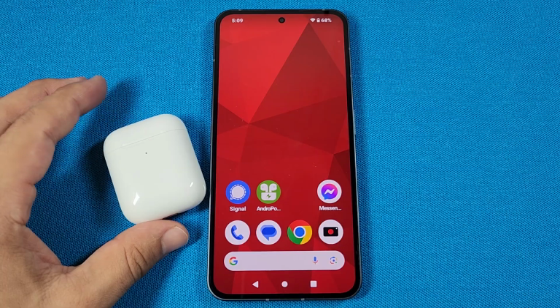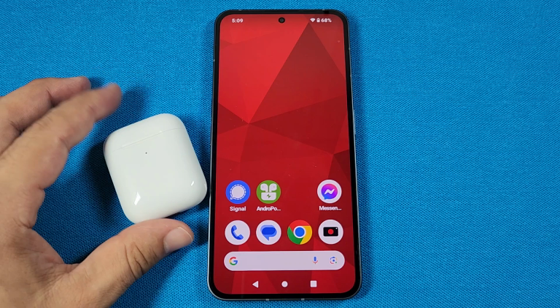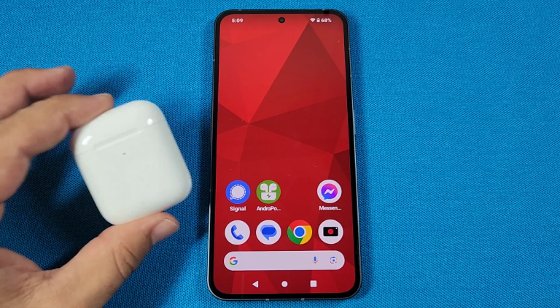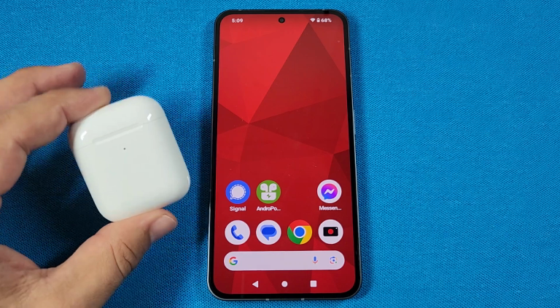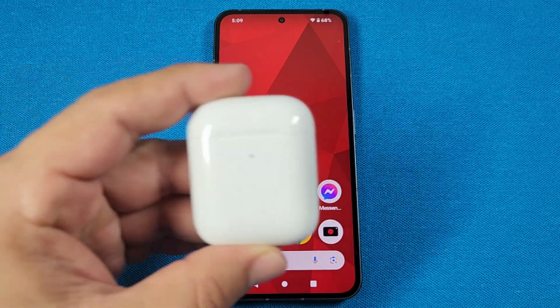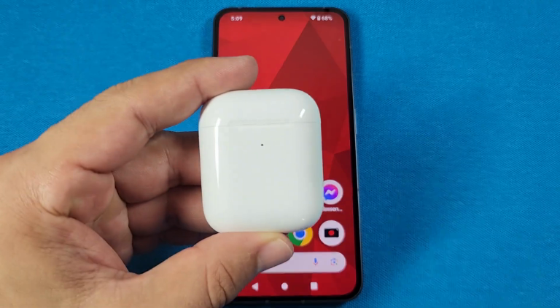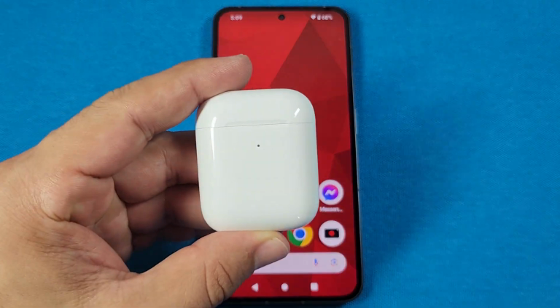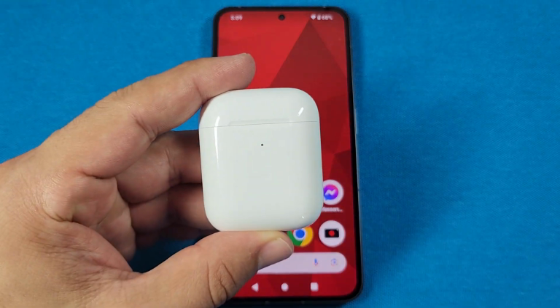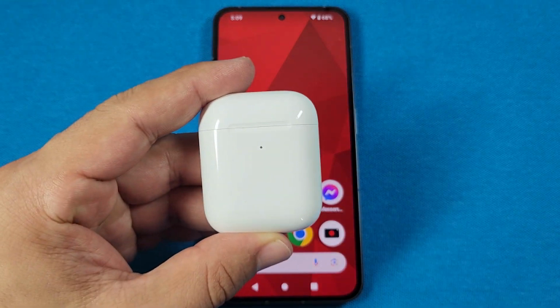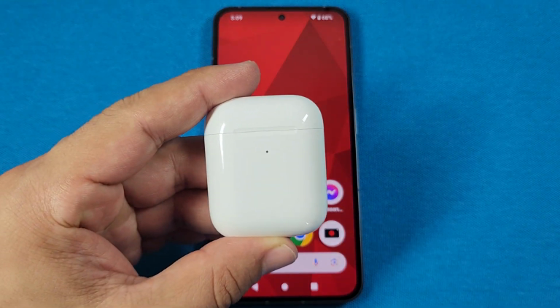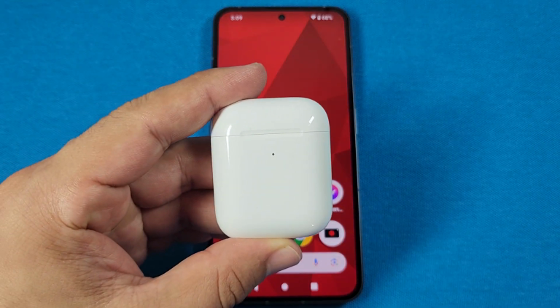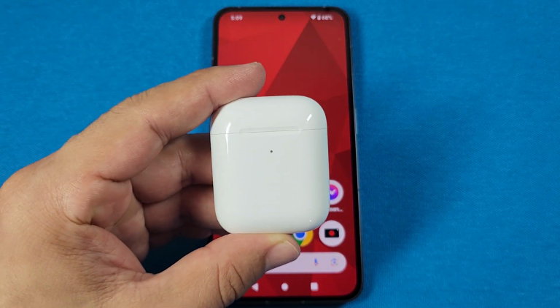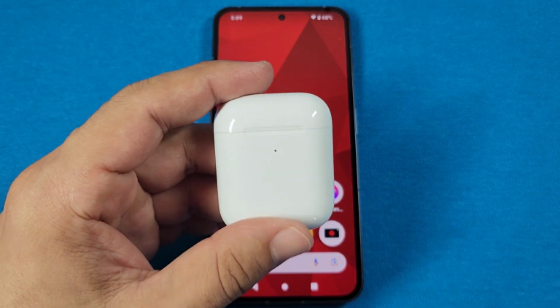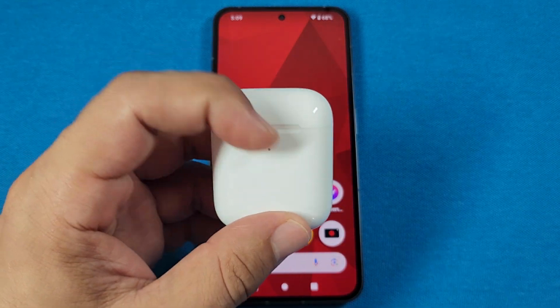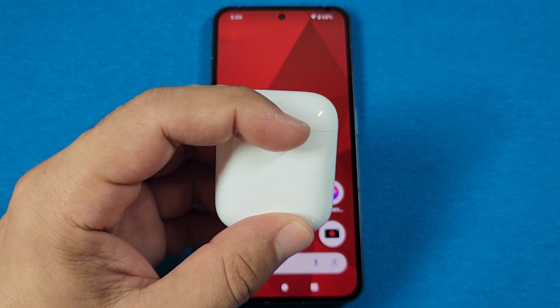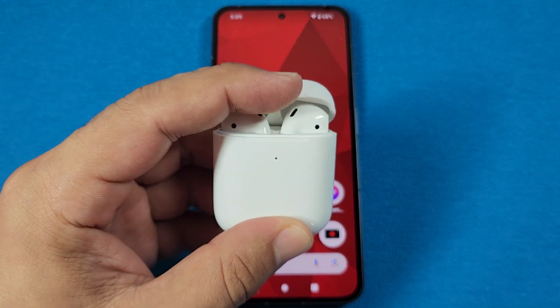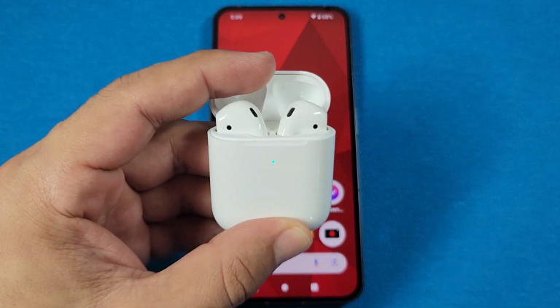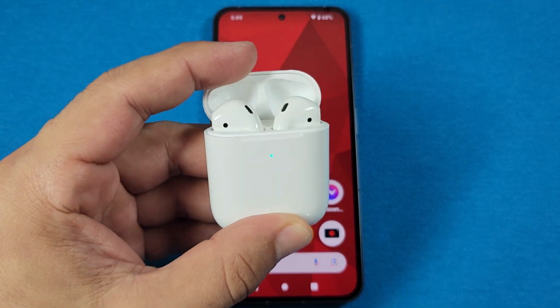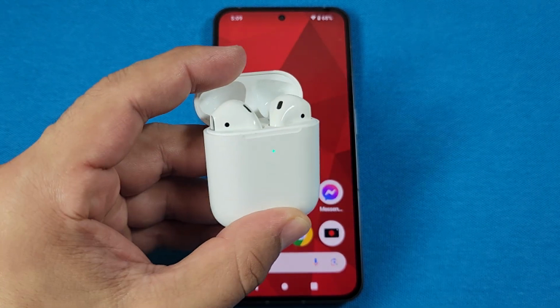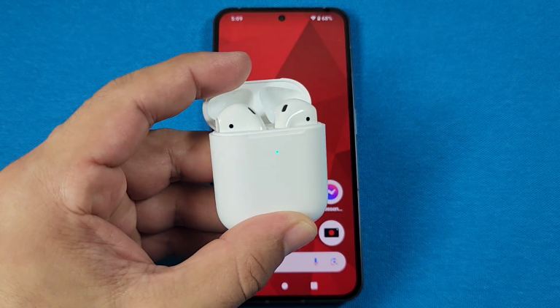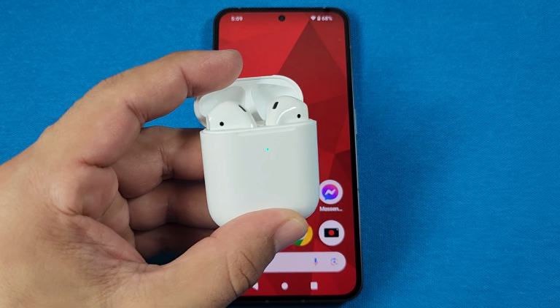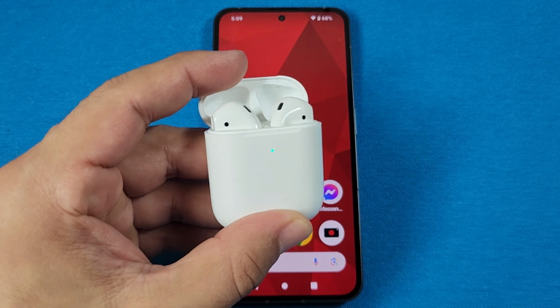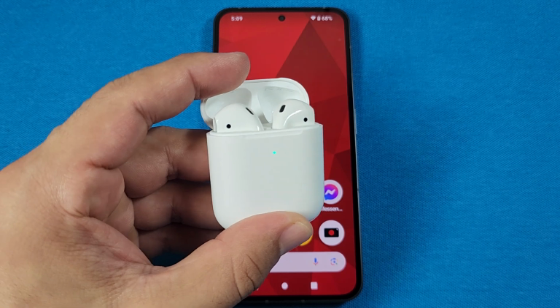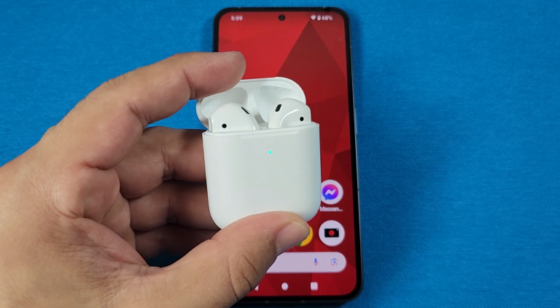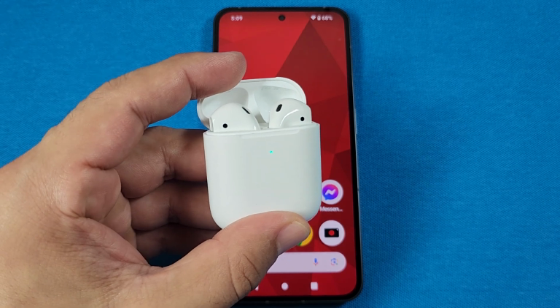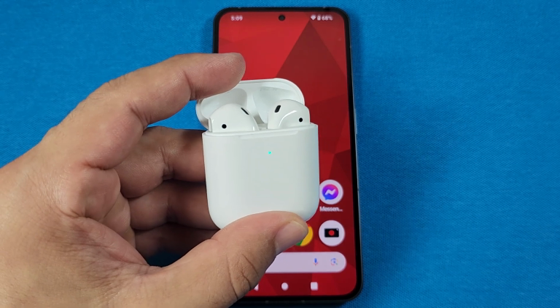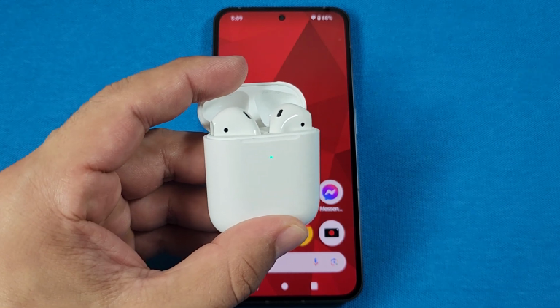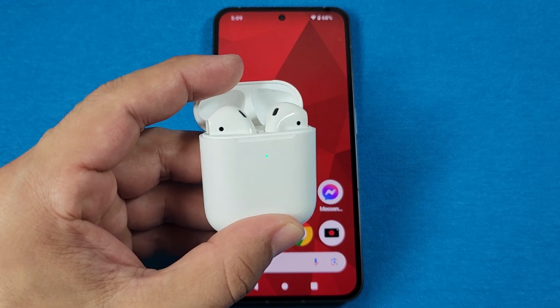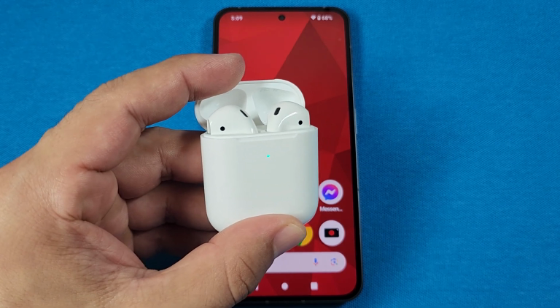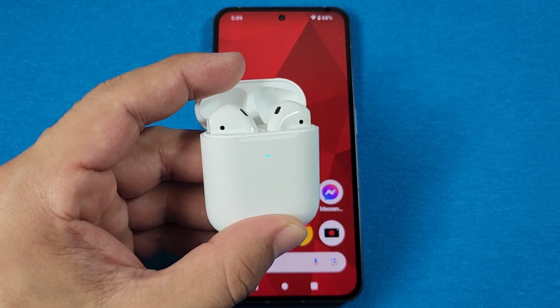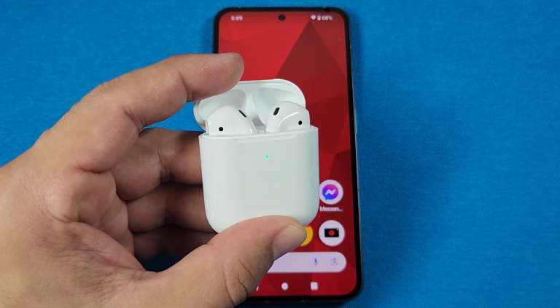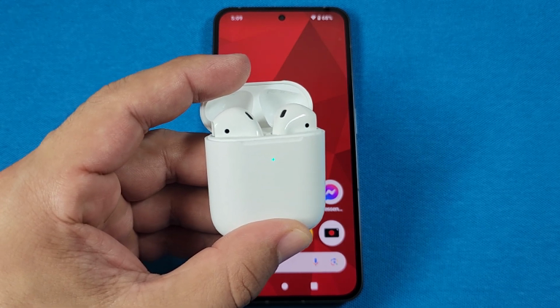You'll first want to make sure that these AirPods are not connected to another device, because once you open up the case lid, they will reconnect to that previously paired device. So go ahead and unpair it if that's the case.